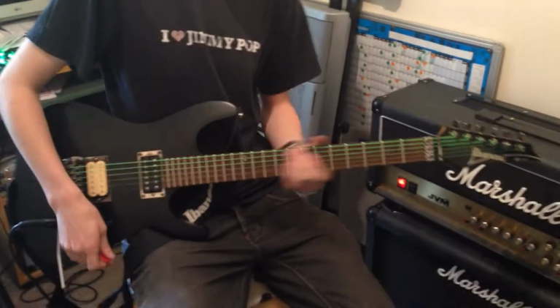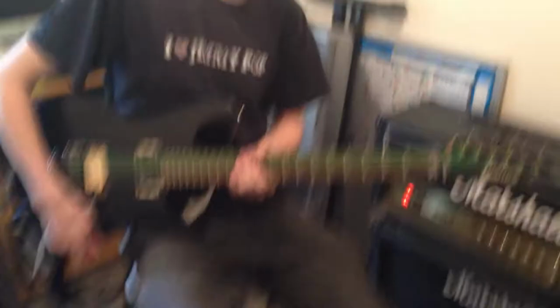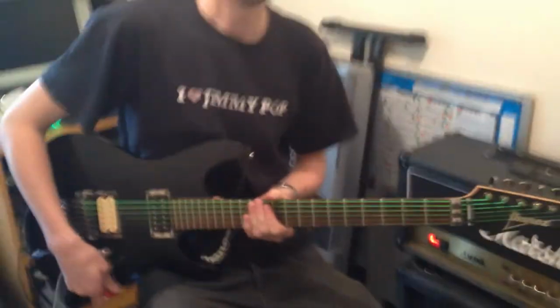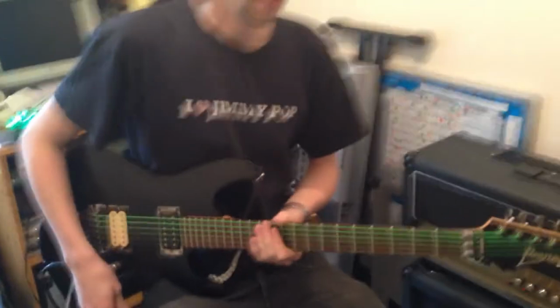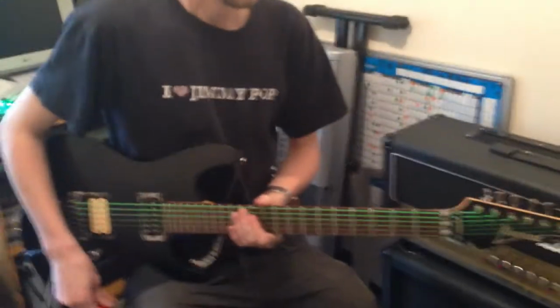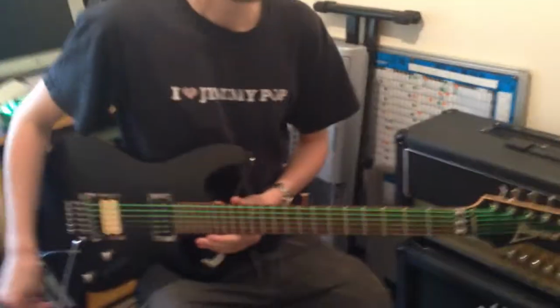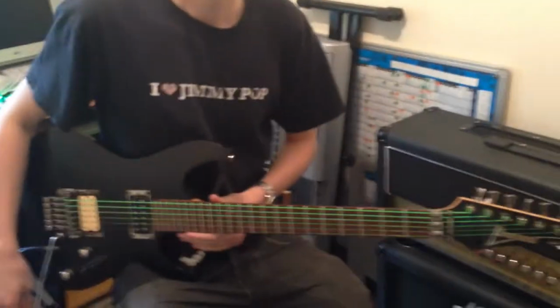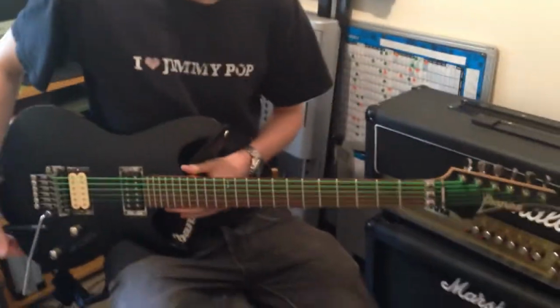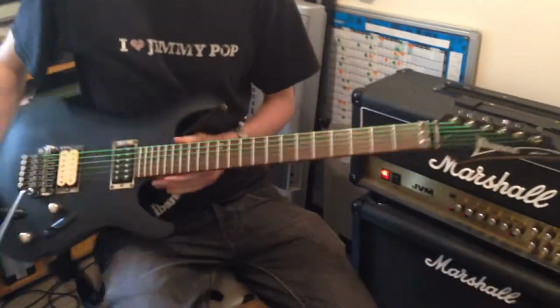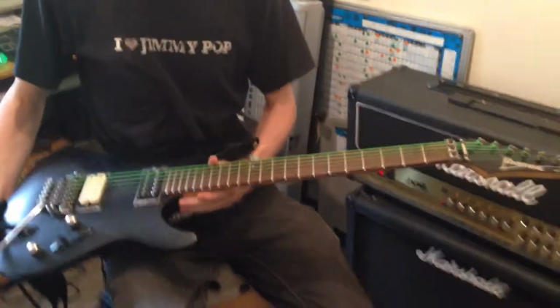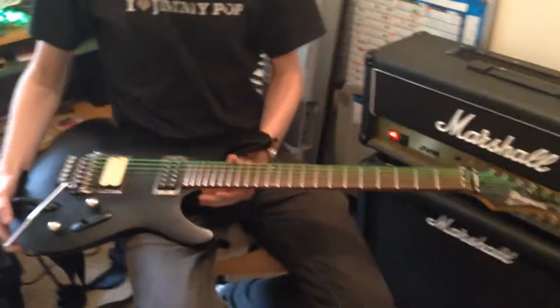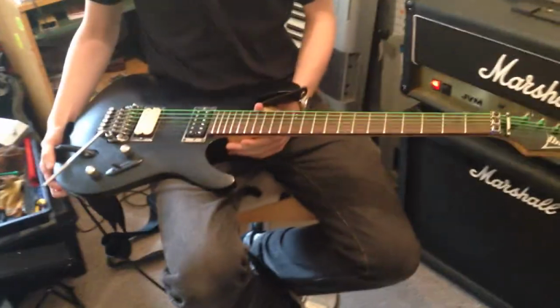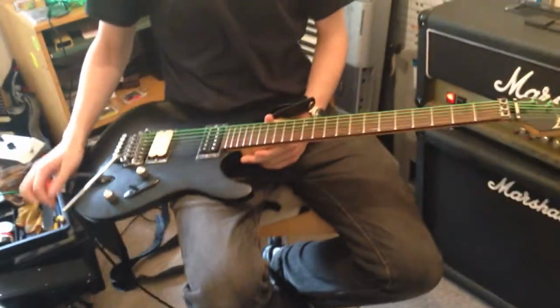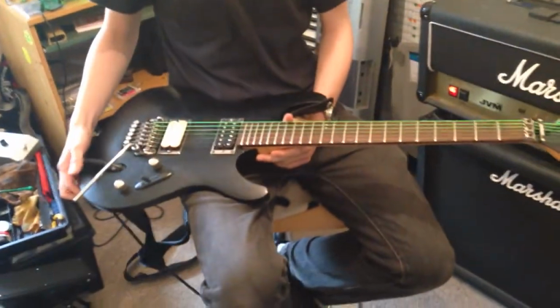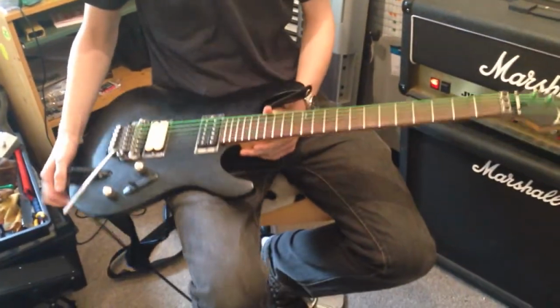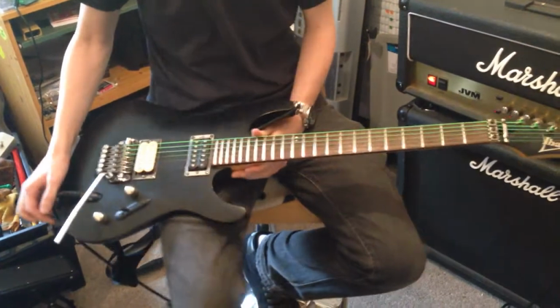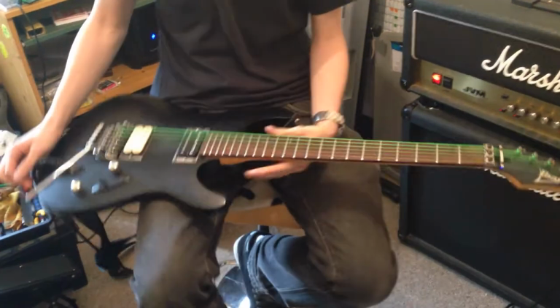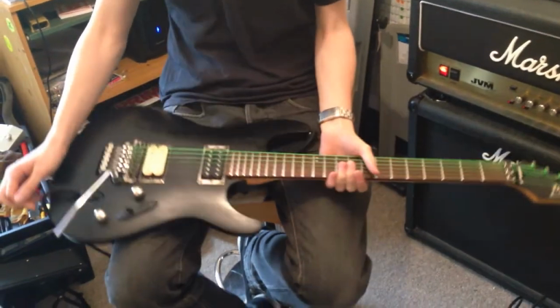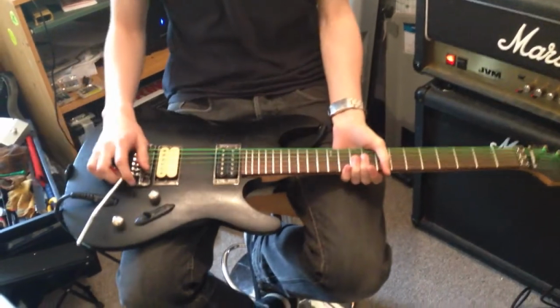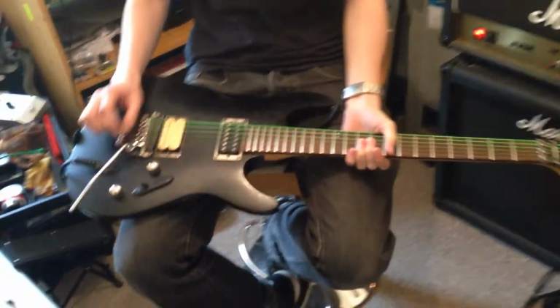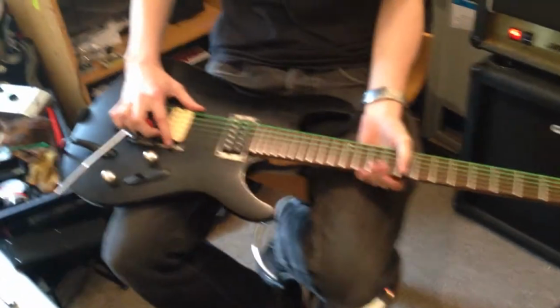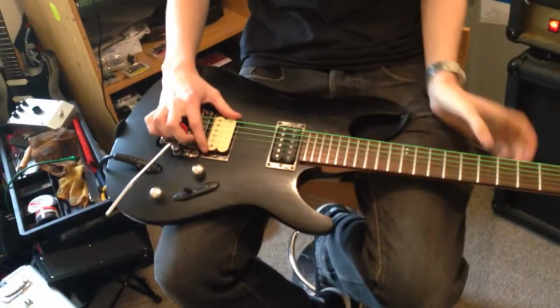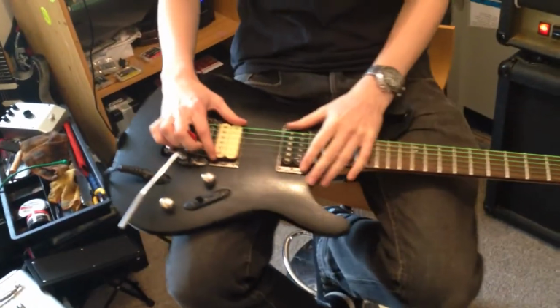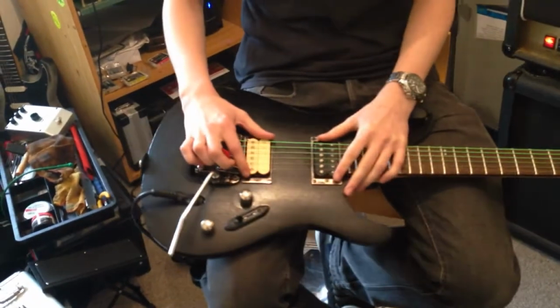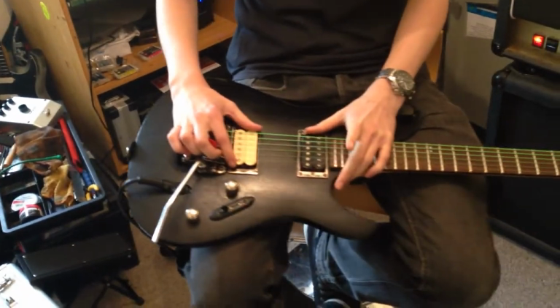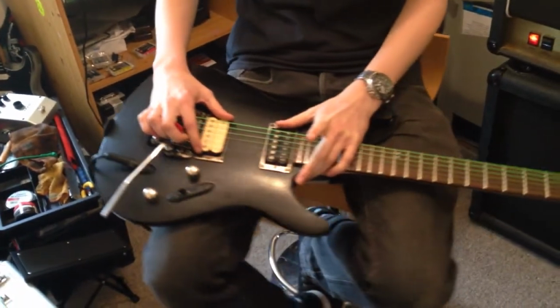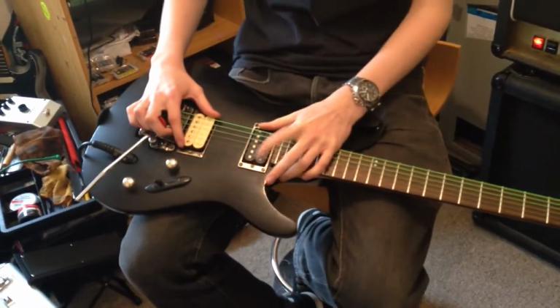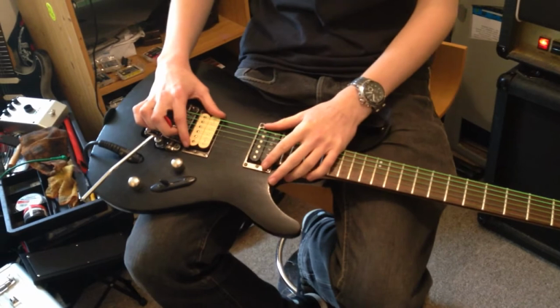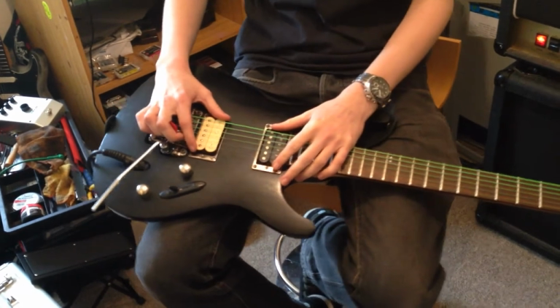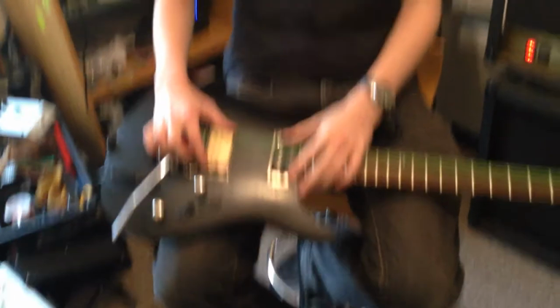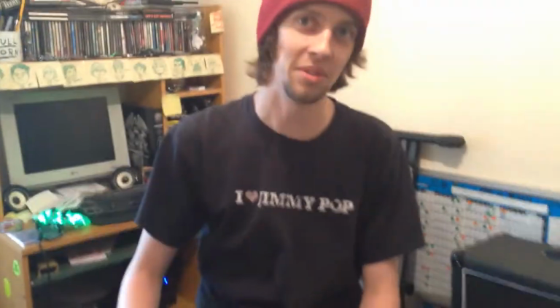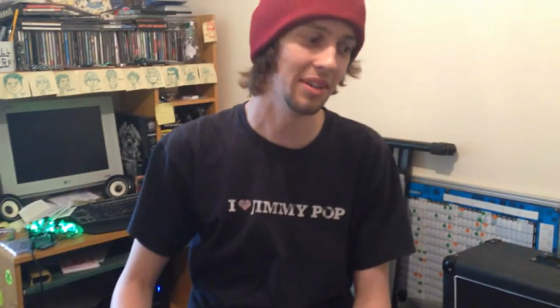Shall we go through your guitars first, Sean? What are you using these days? Well, this is an Ibanez series with DiMarzio pickups — Air Norton and something else. It was a long time ago when I got these put in.